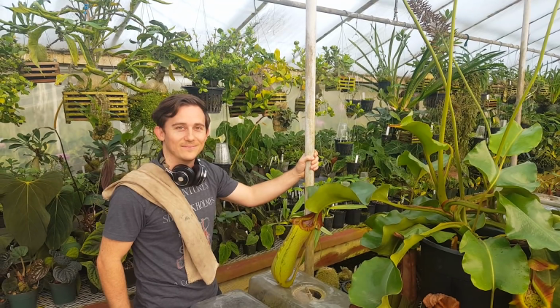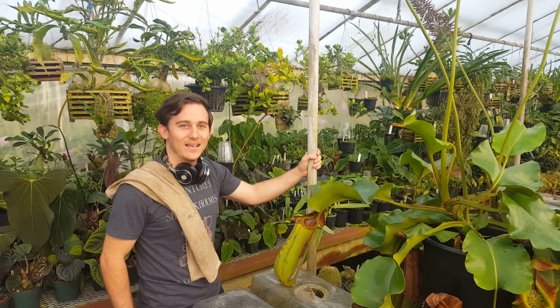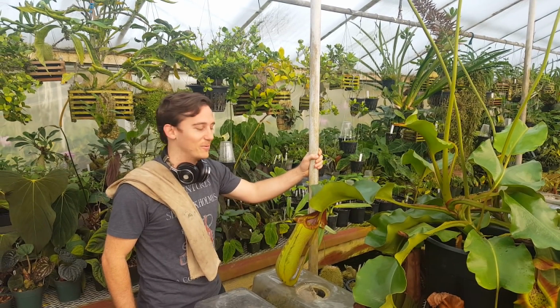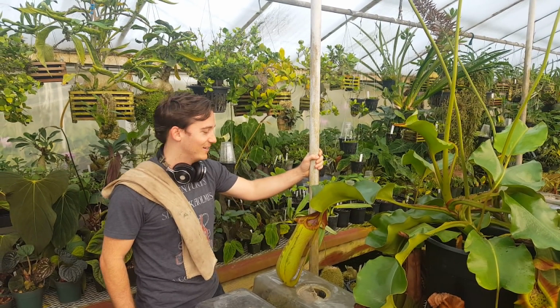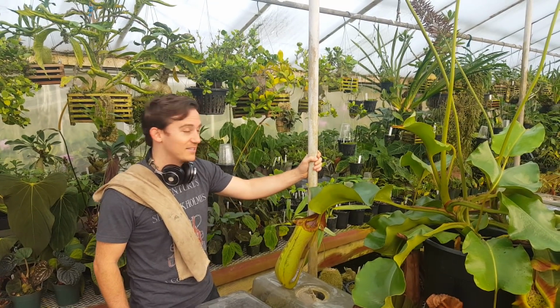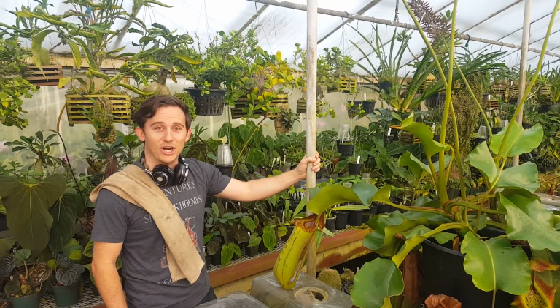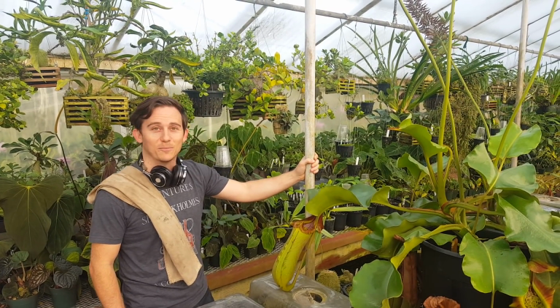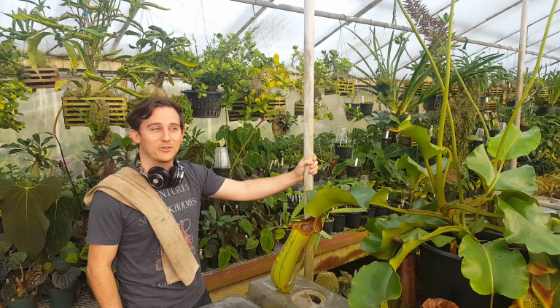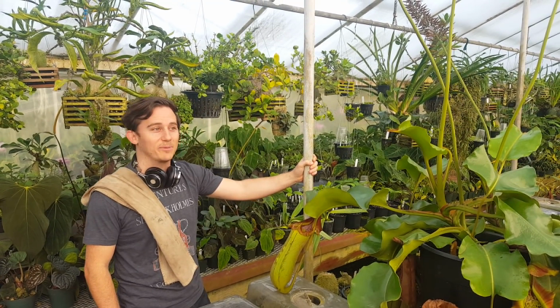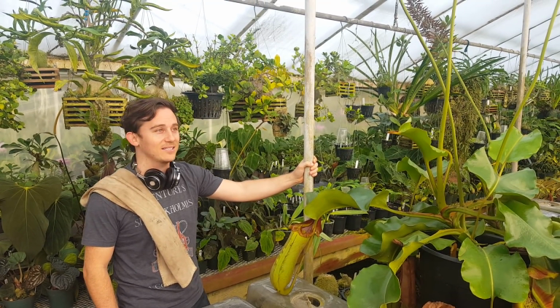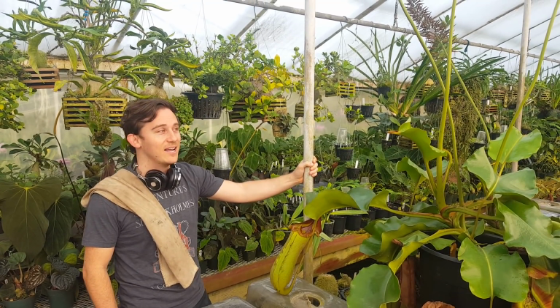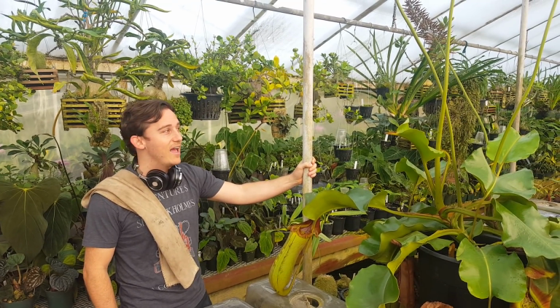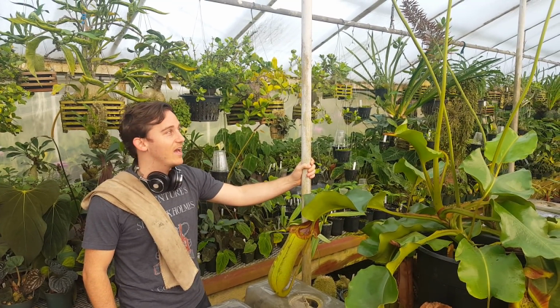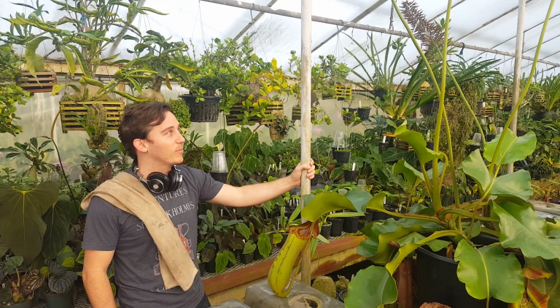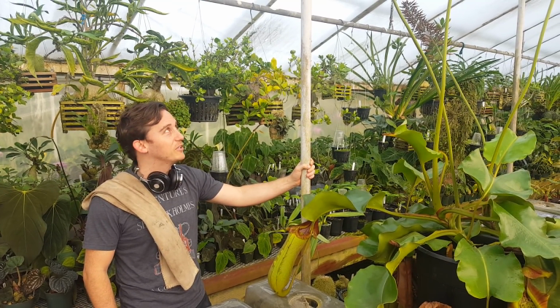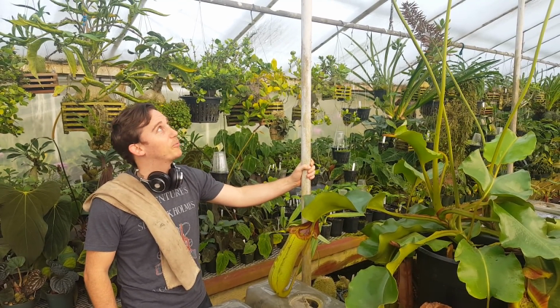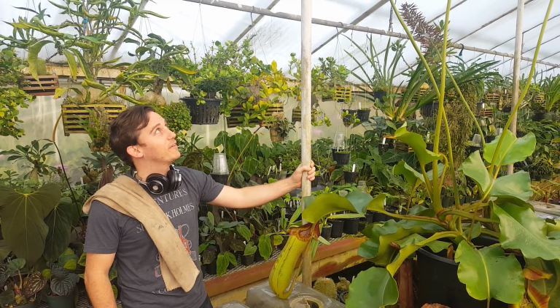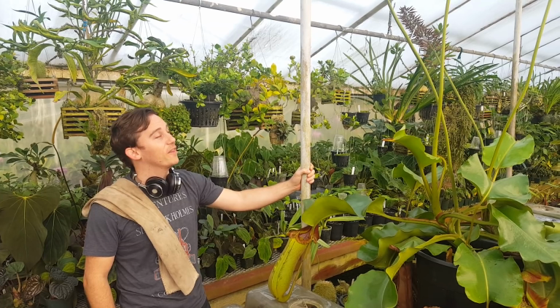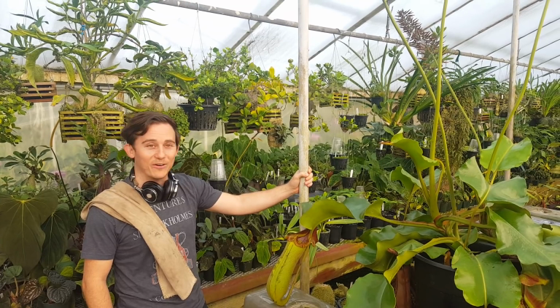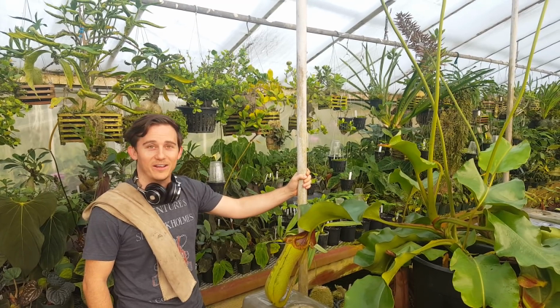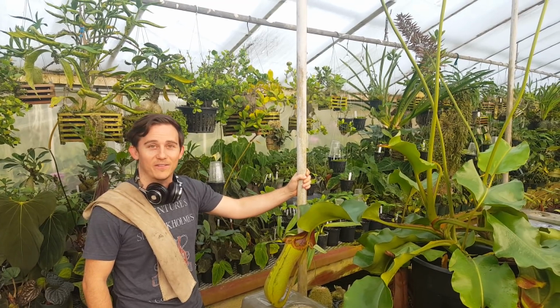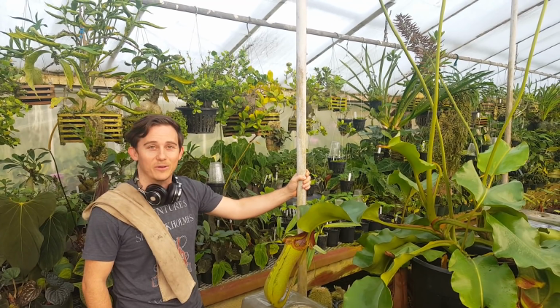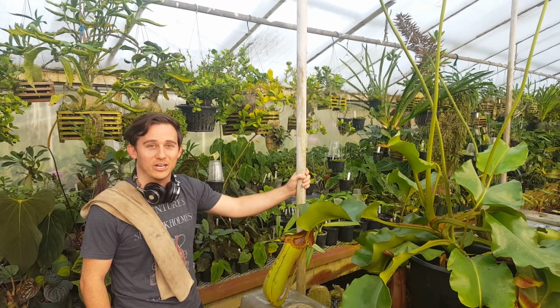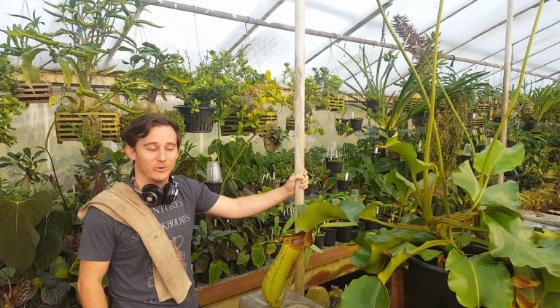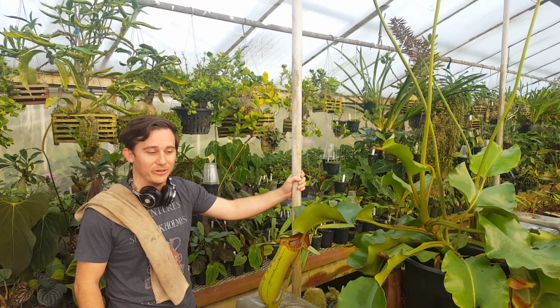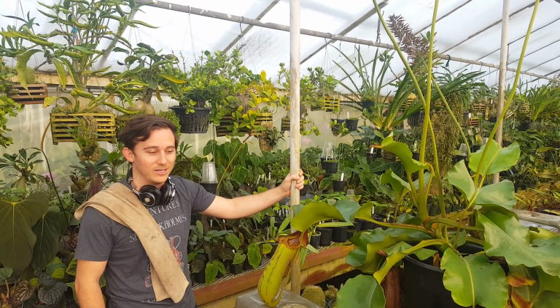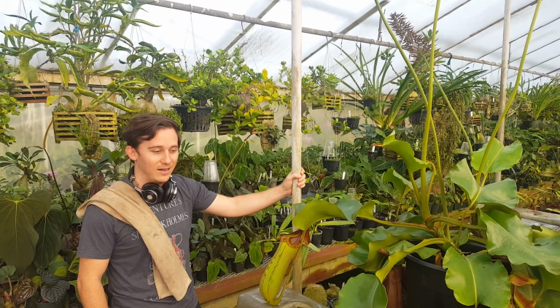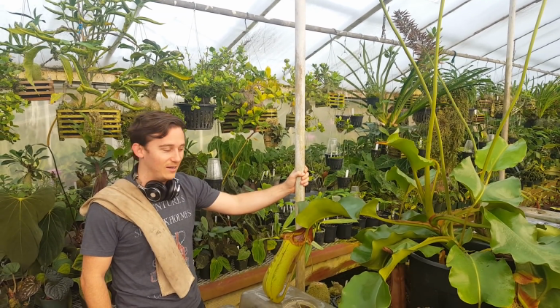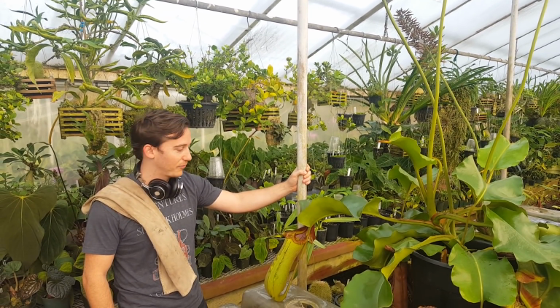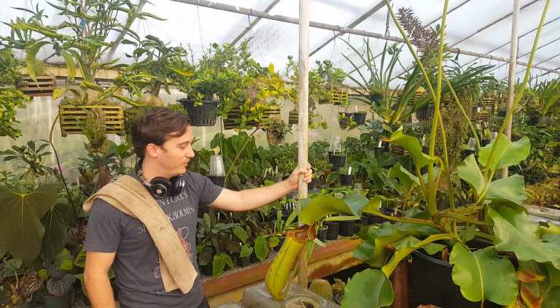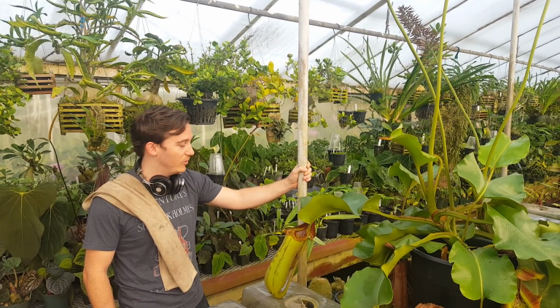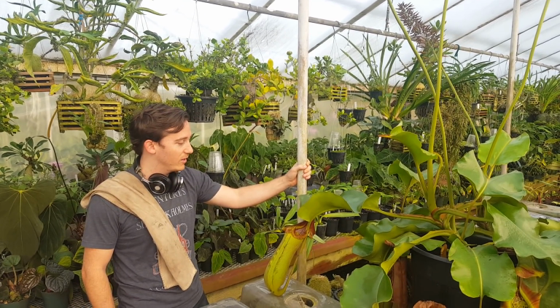Hey everybody, this is Josh from Predatory Plants and we're about to do a pretty fun thing right here and thought we would share it with you through video.